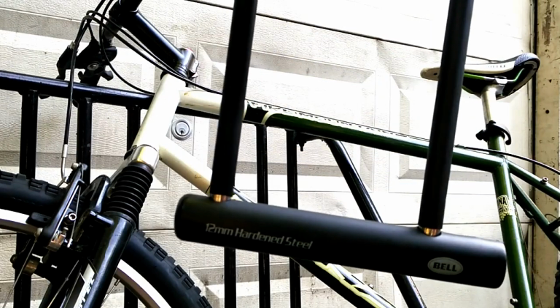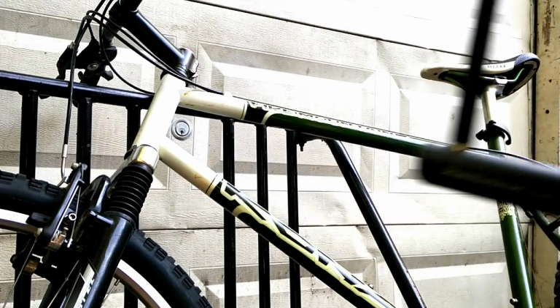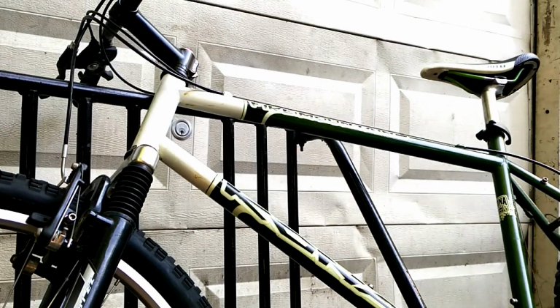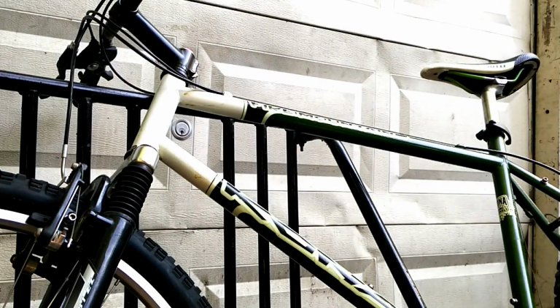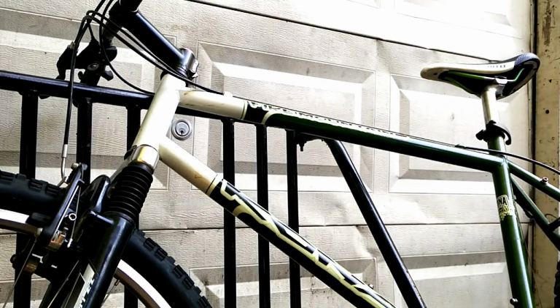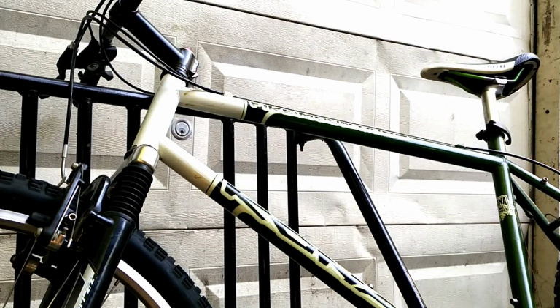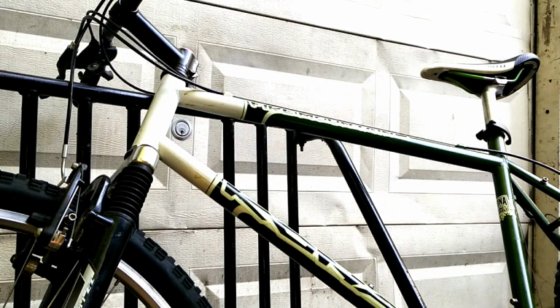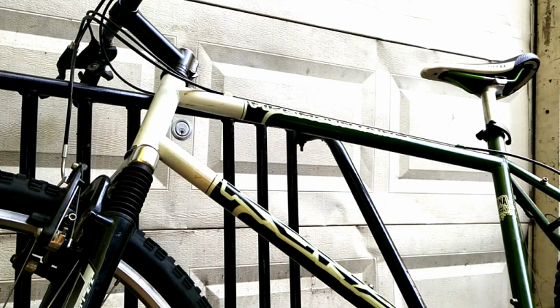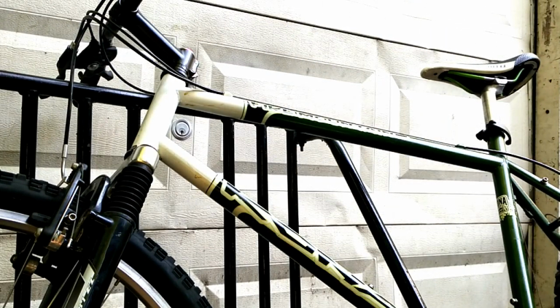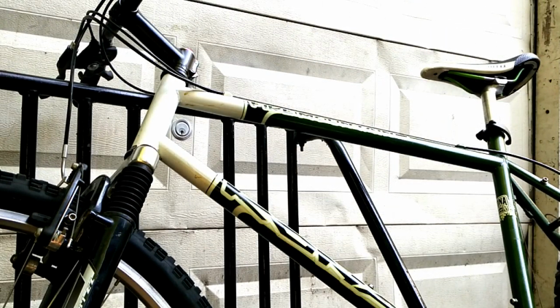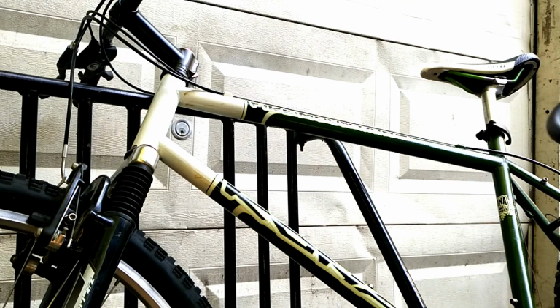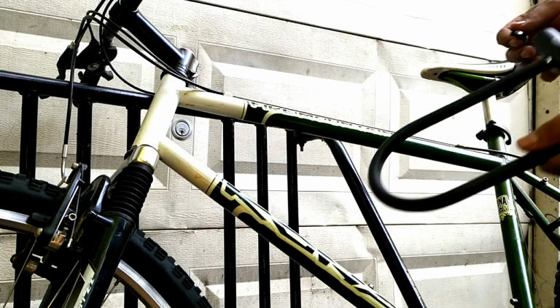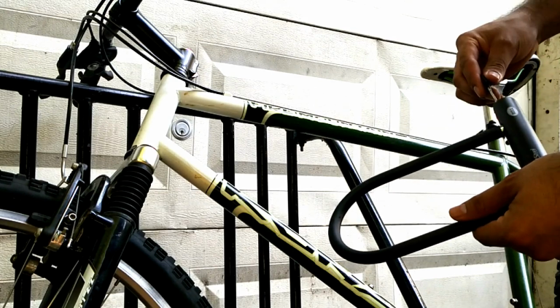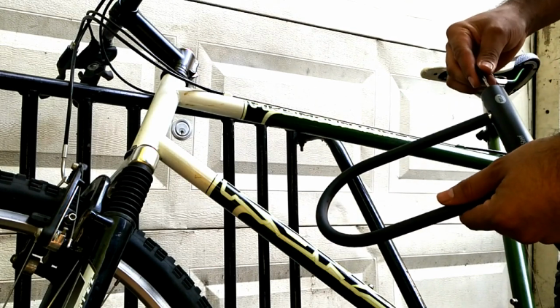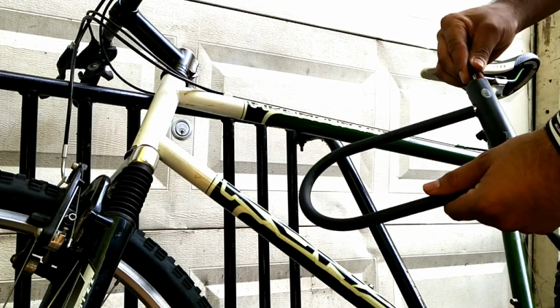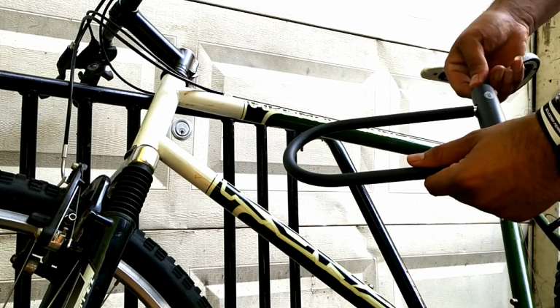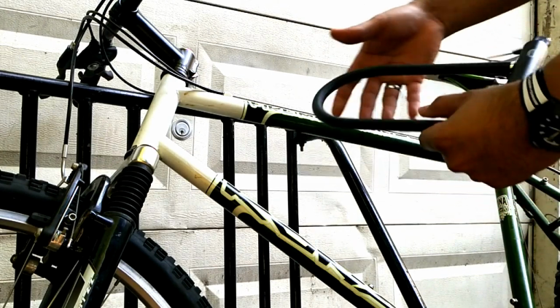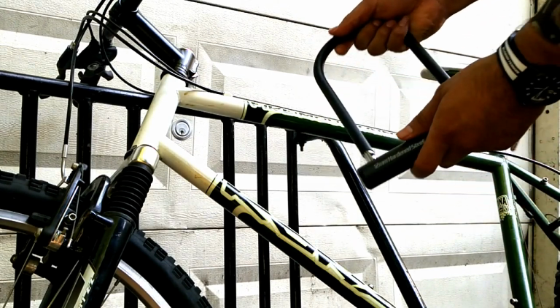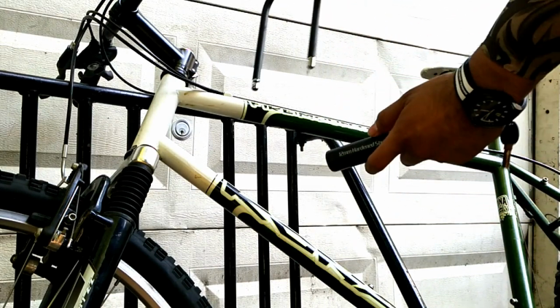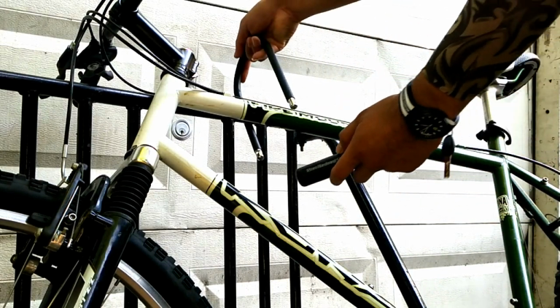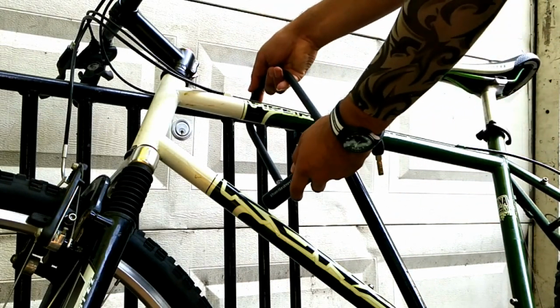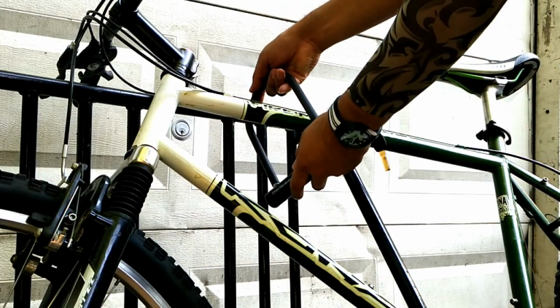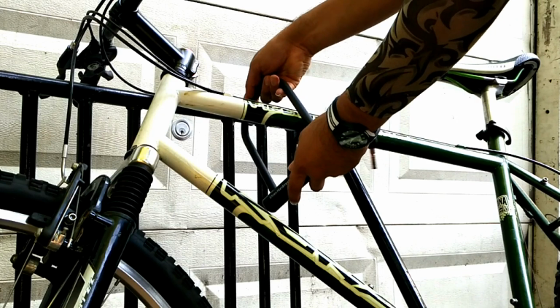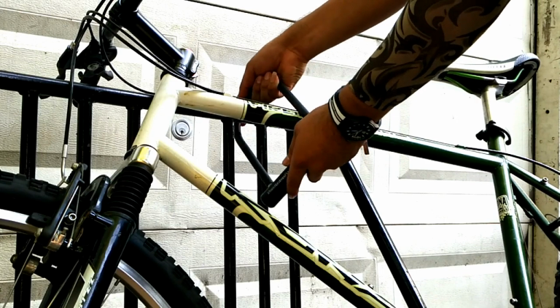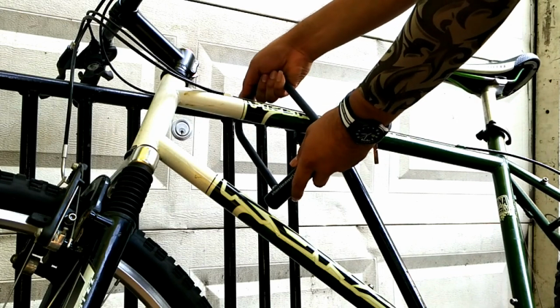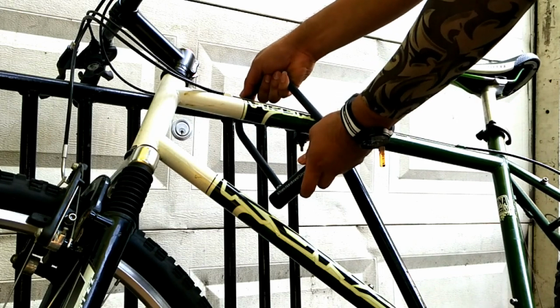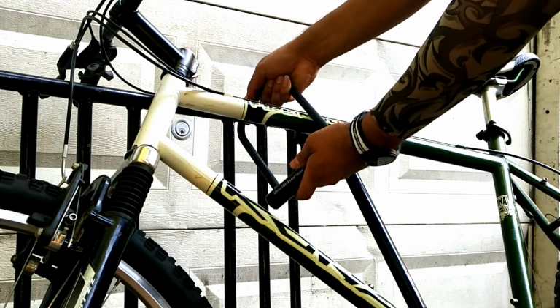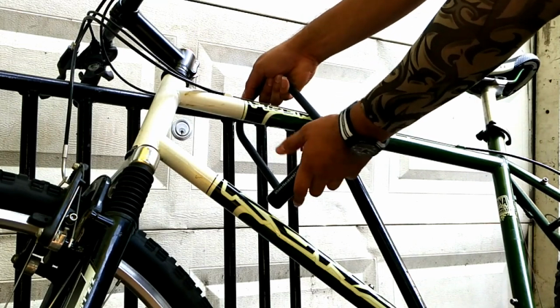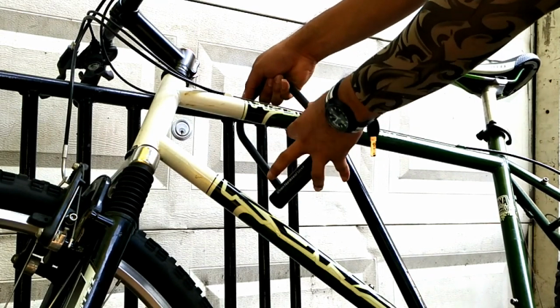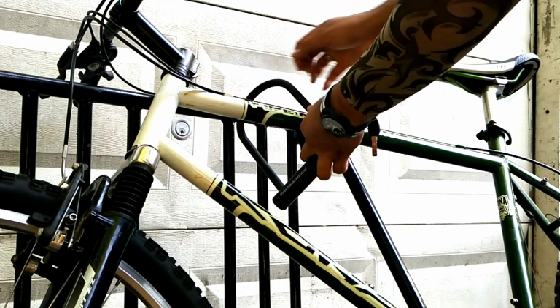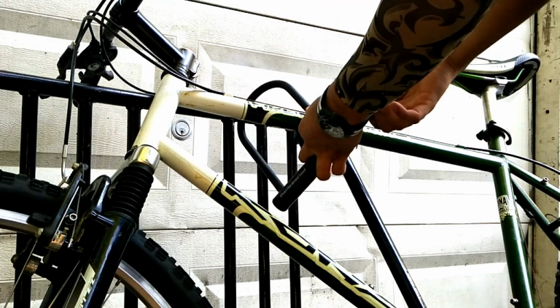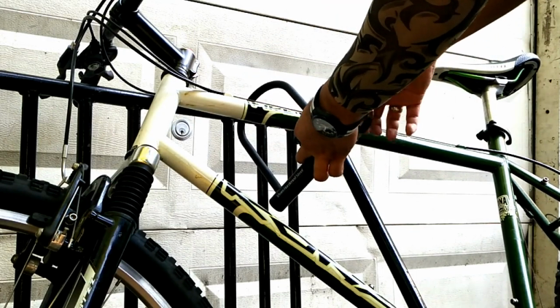In this video I will show you how to break a U-lock bicycle U-lock using only compressed air and a hammer. I'm locking the lock in place, making sure that it is well in place.